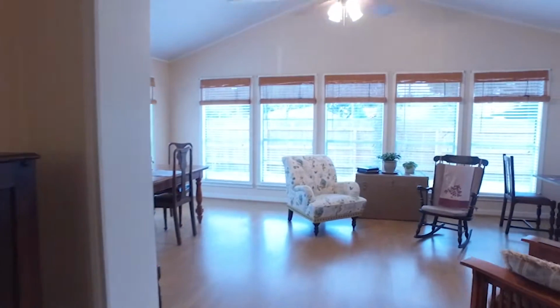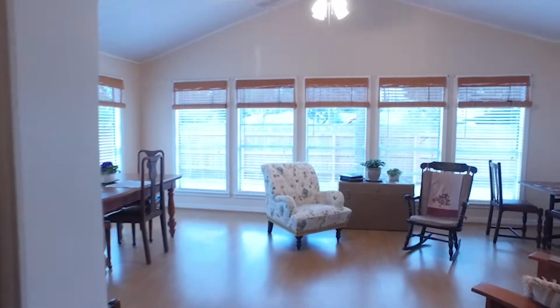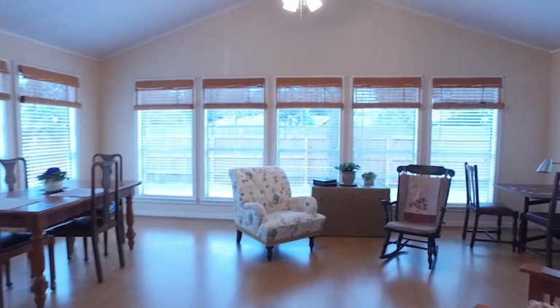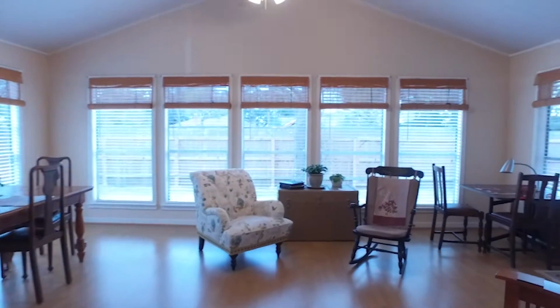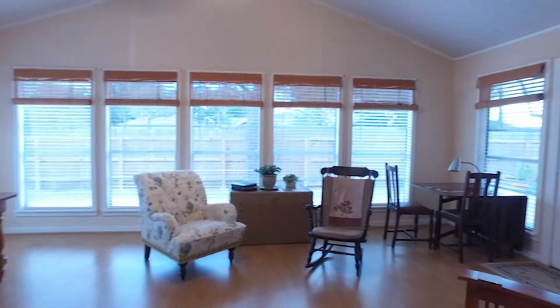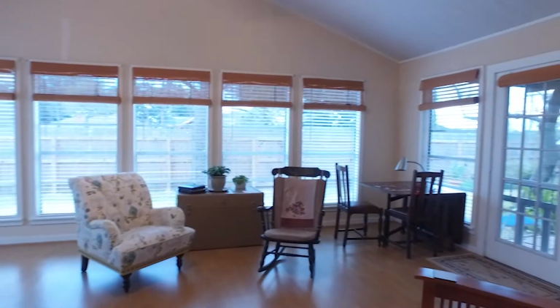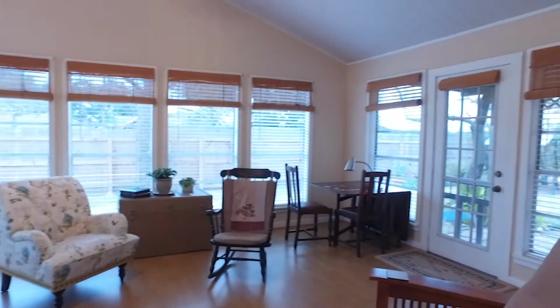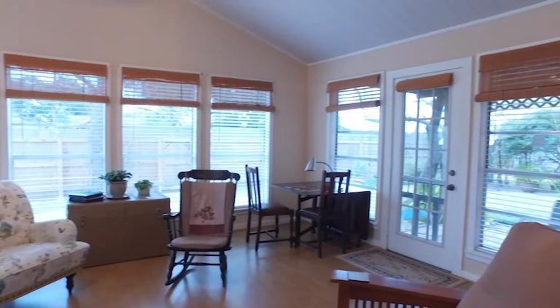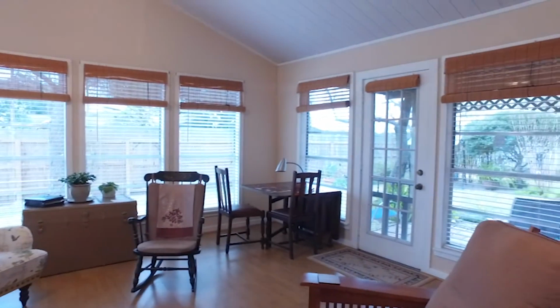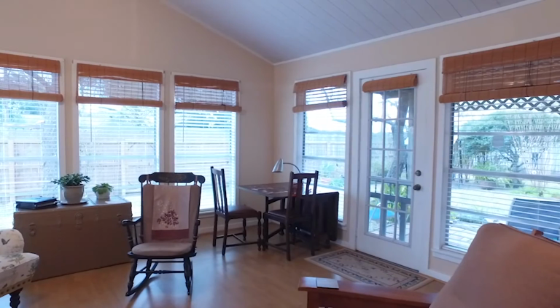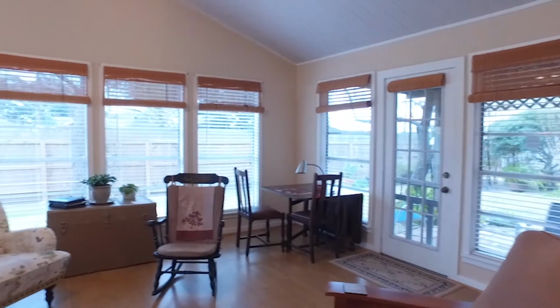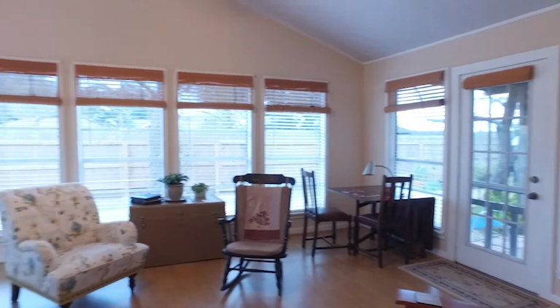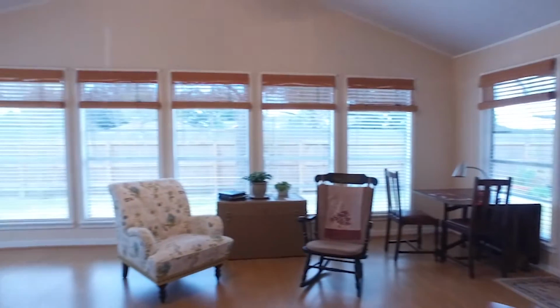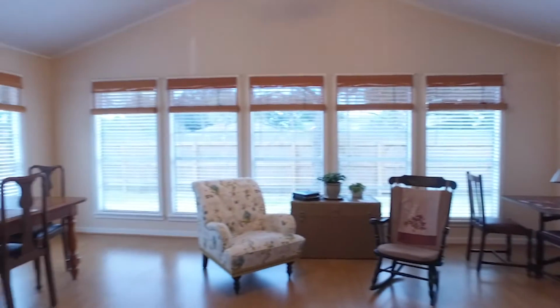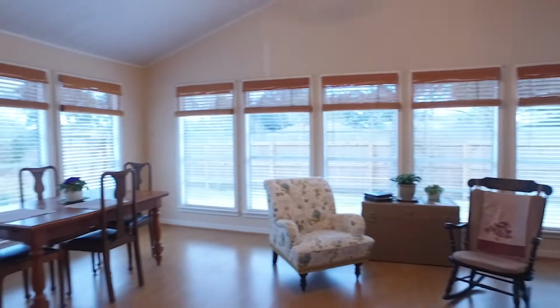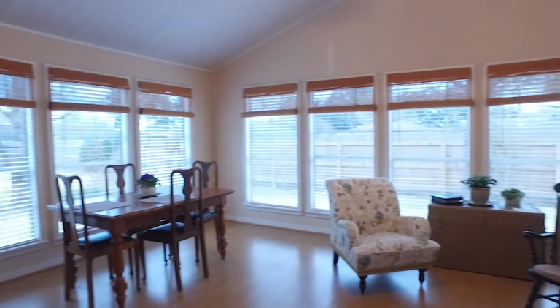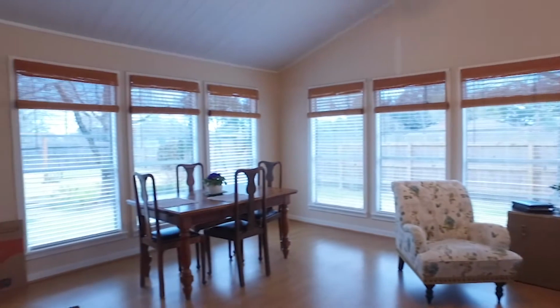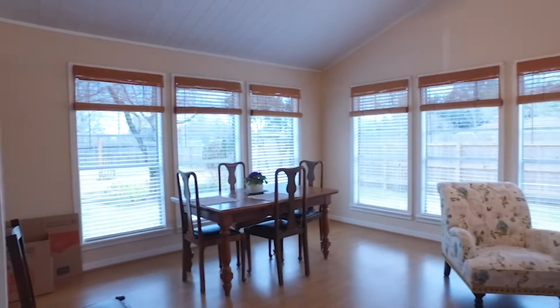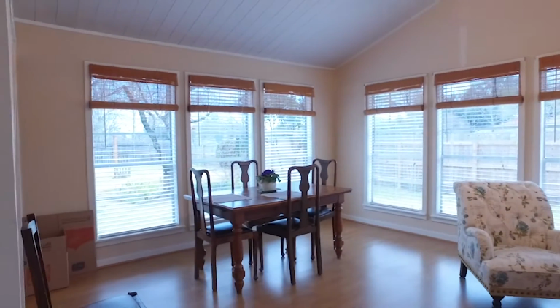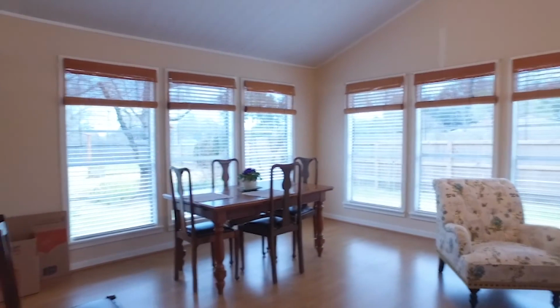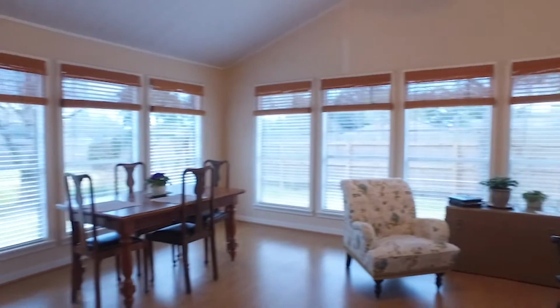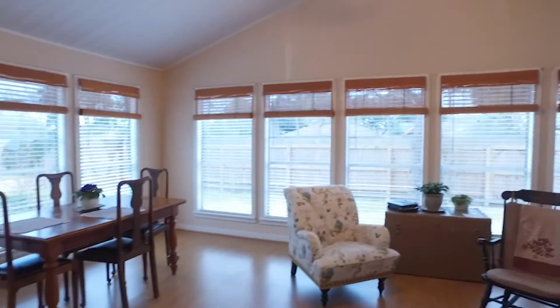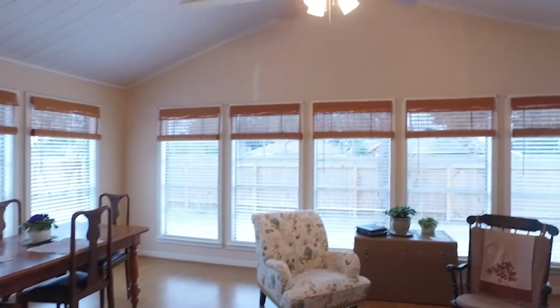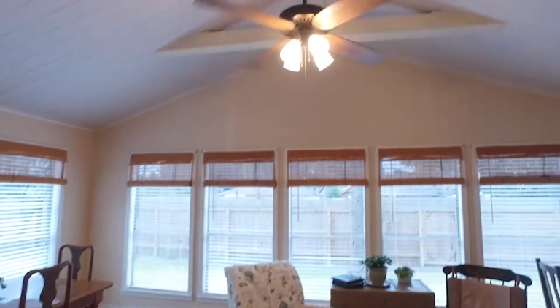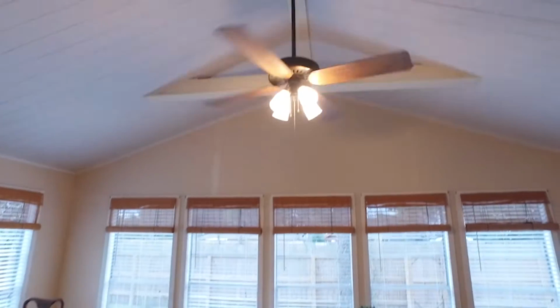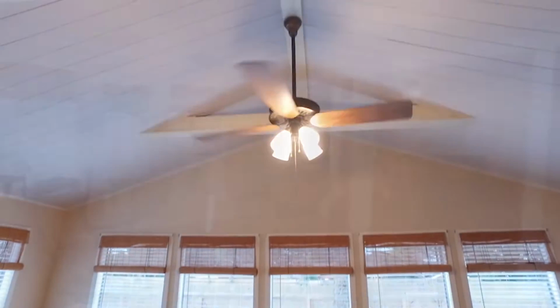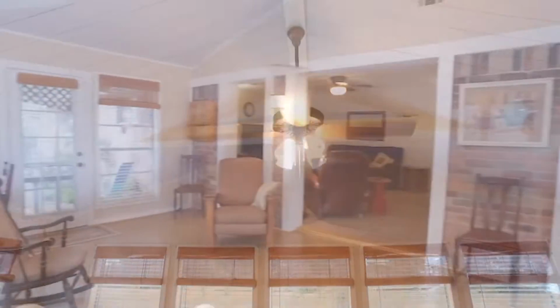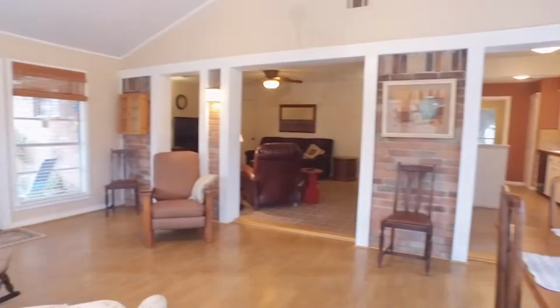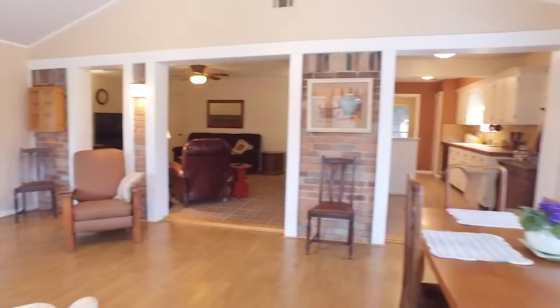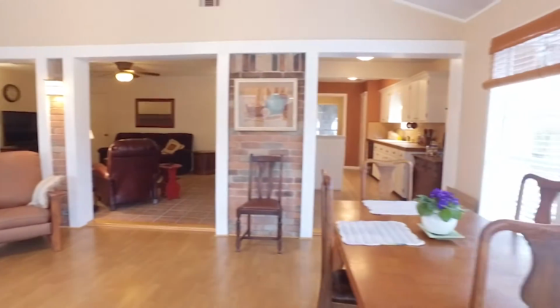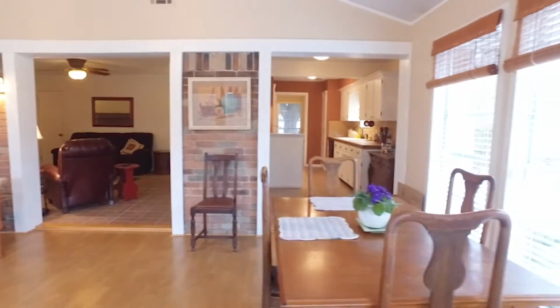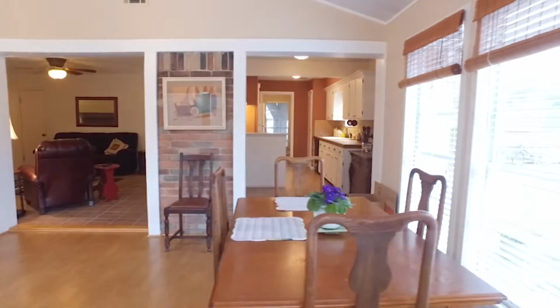Here's the sunroom with vaulted ceilings and lots of windows that really bring the natural light in. It overlooks the giant yard with beautiful landscaping and gorgeous healthy green grass. There are so many gorgeous features.